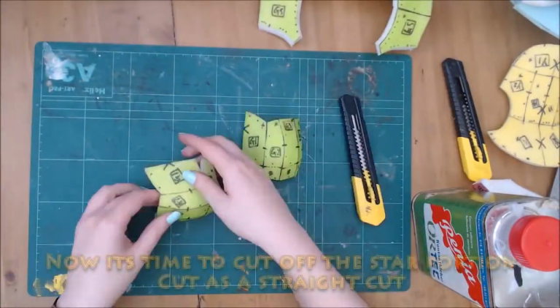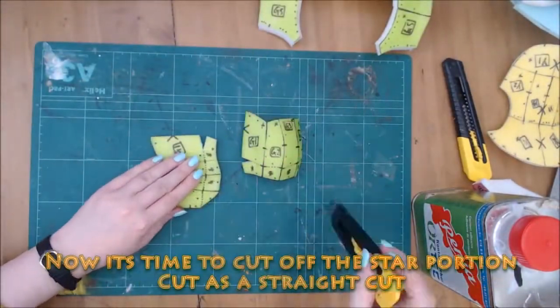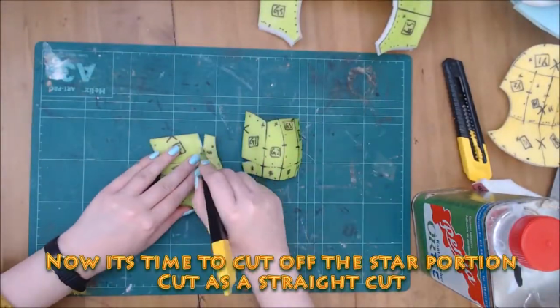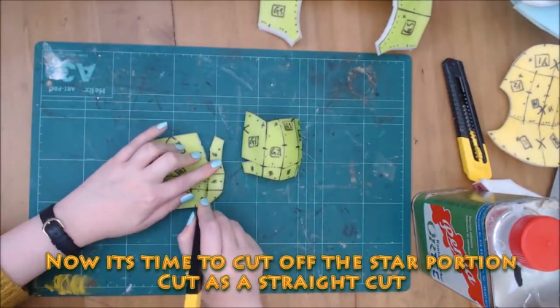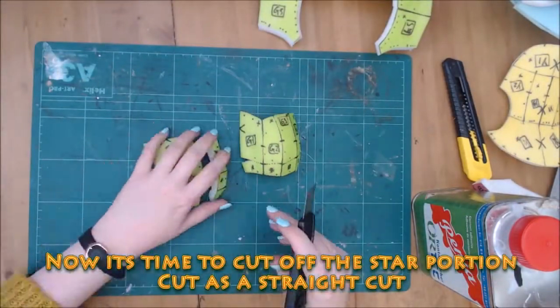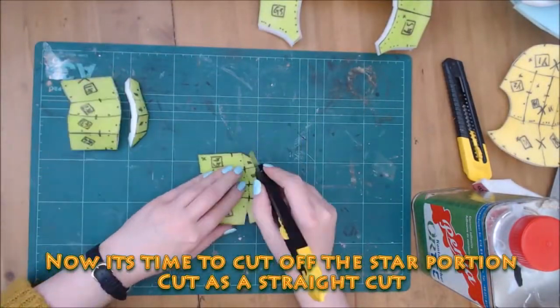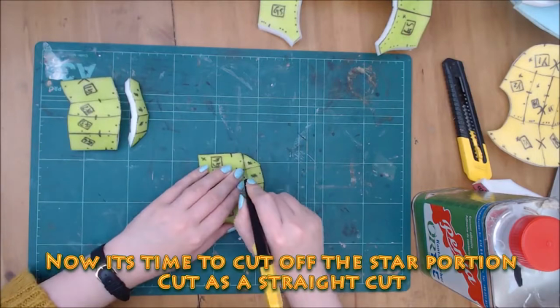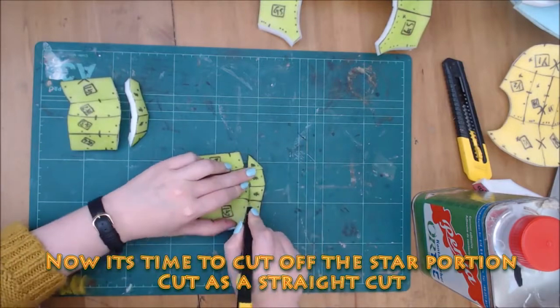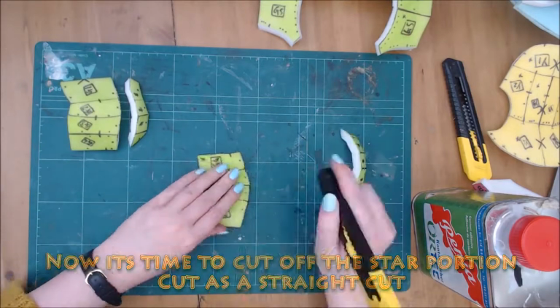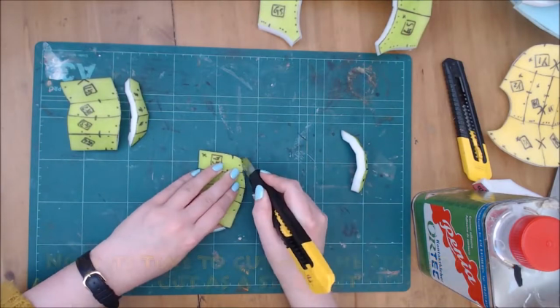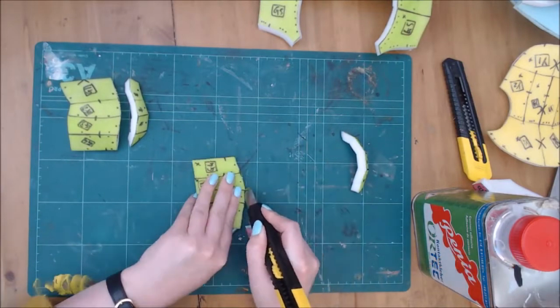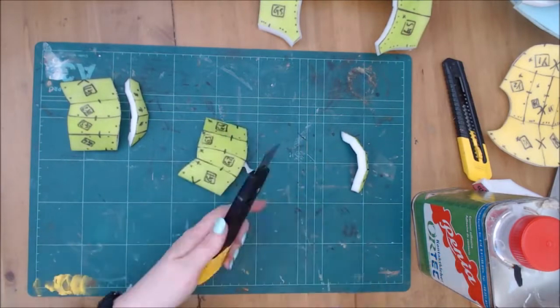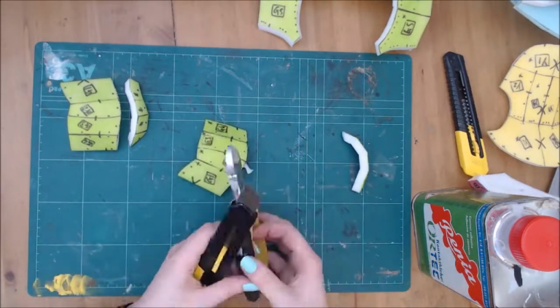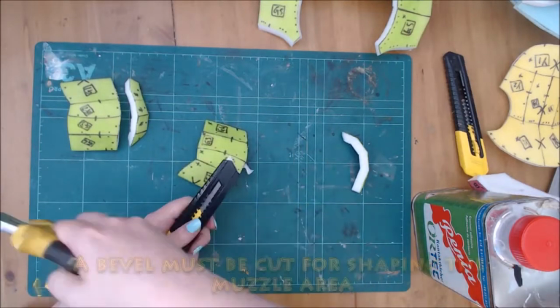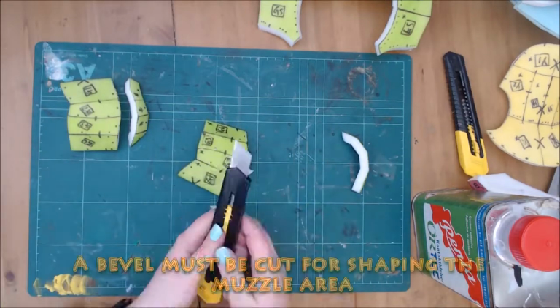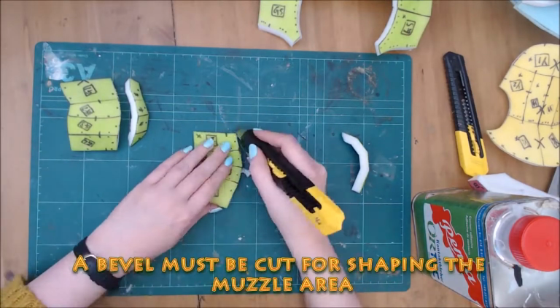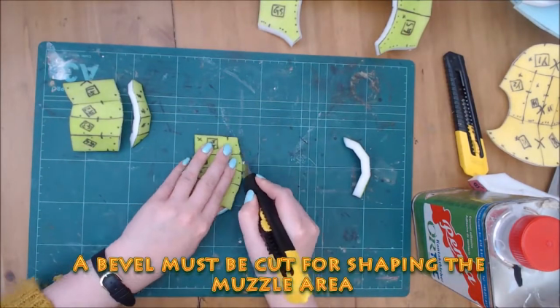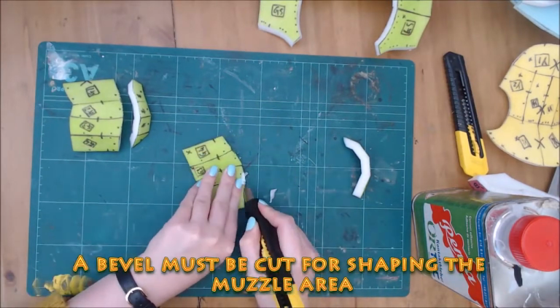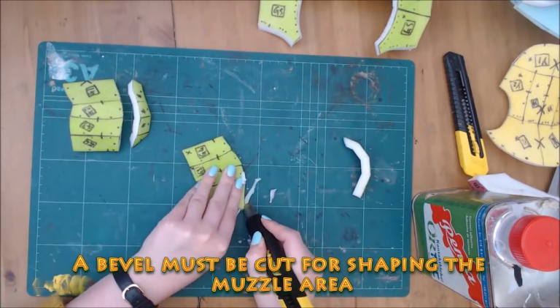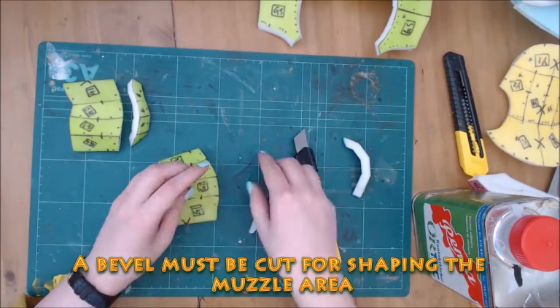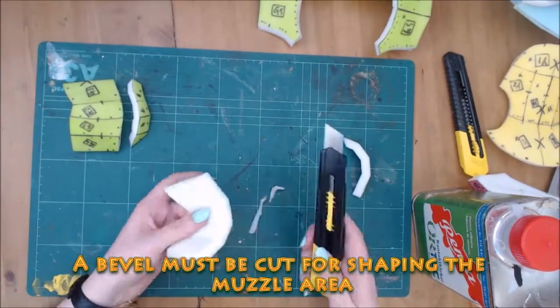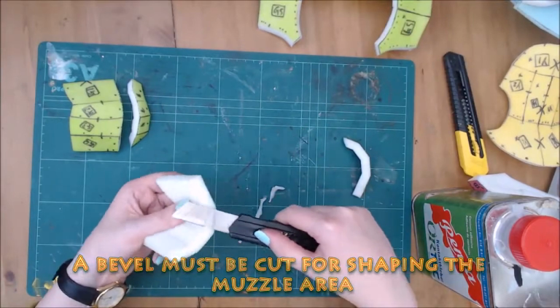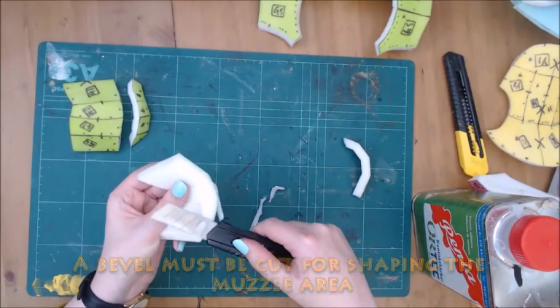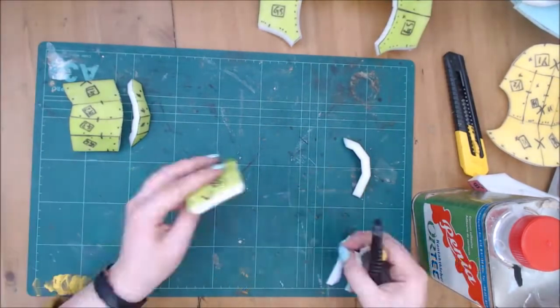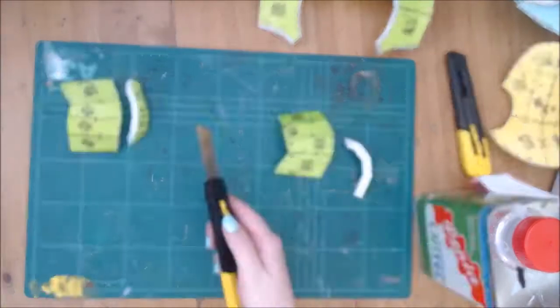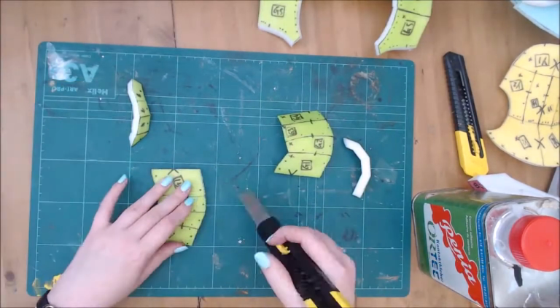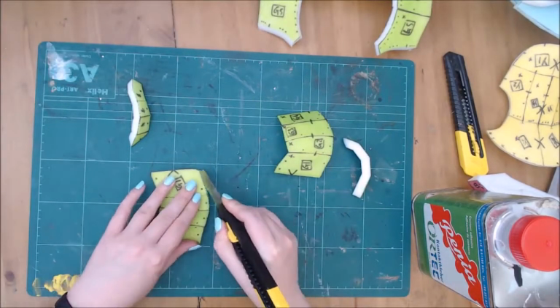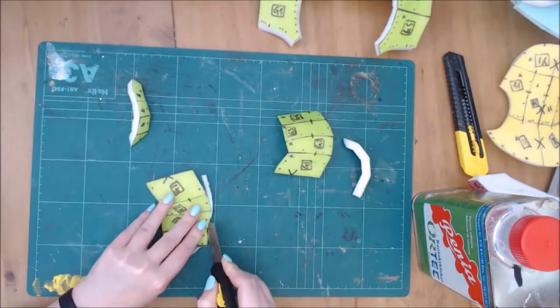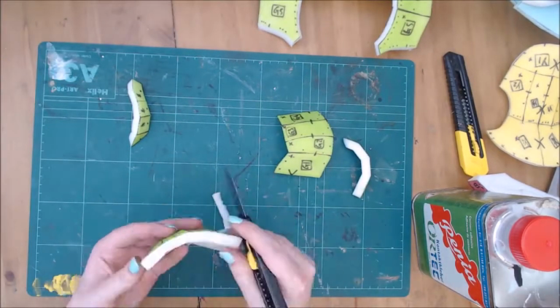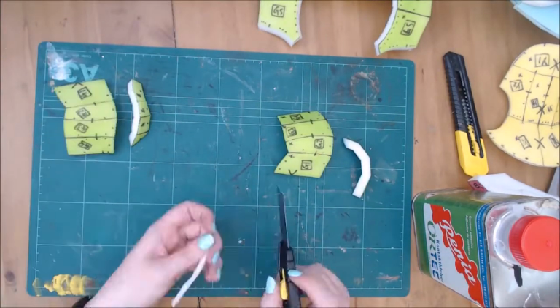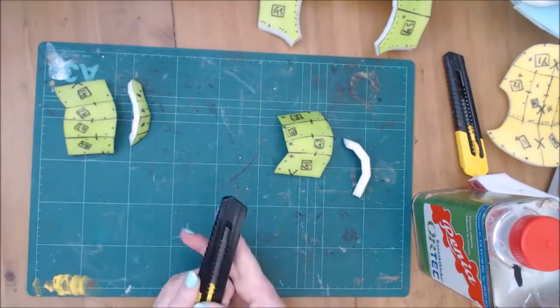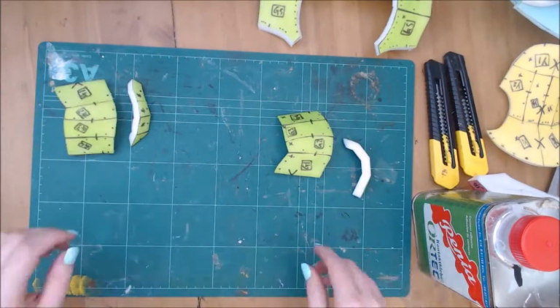Cut the dotted line as a bevel and cut the other side flat. Glue back together. I chose to assemble this way so that there were fewer tiny pieces to keep track of. Breaking it down this way makes it easier to manage.